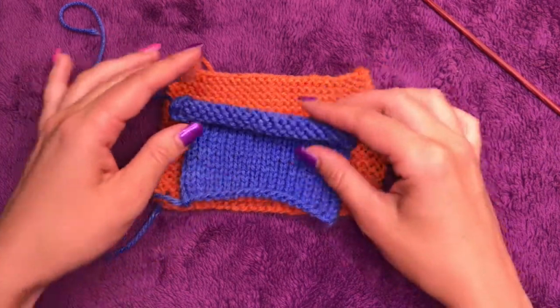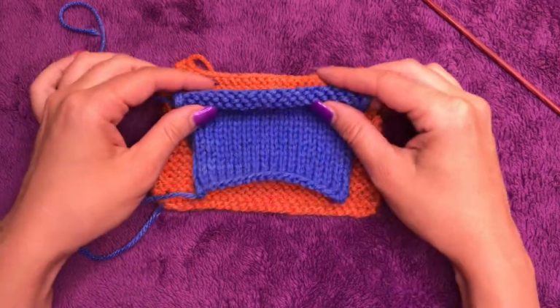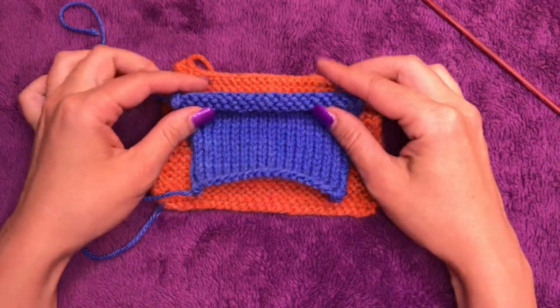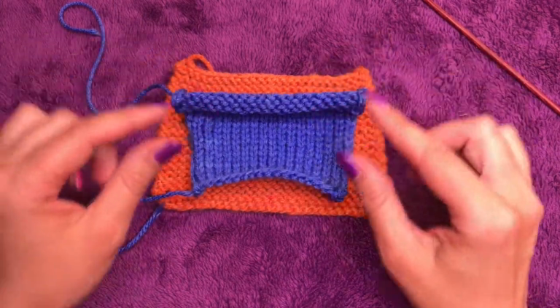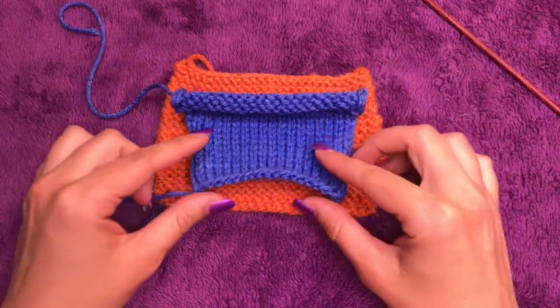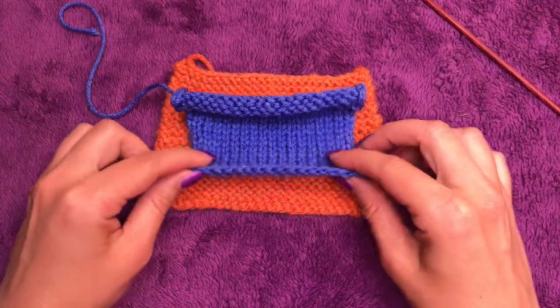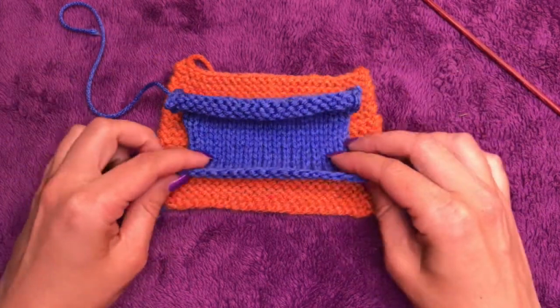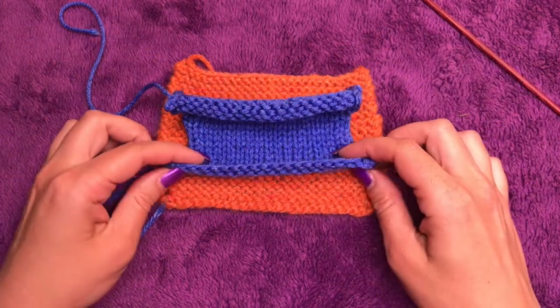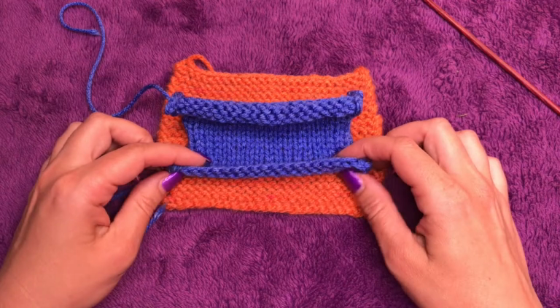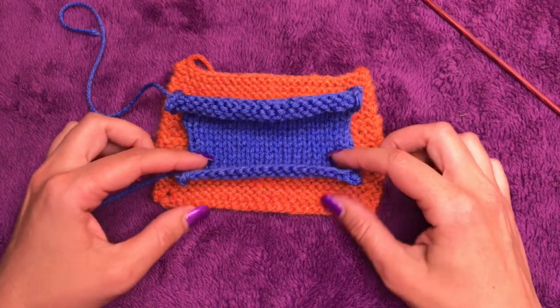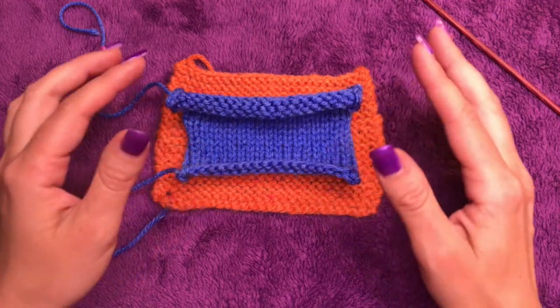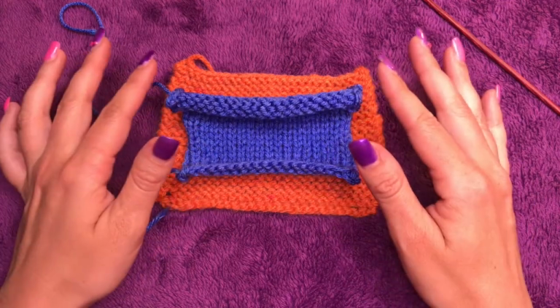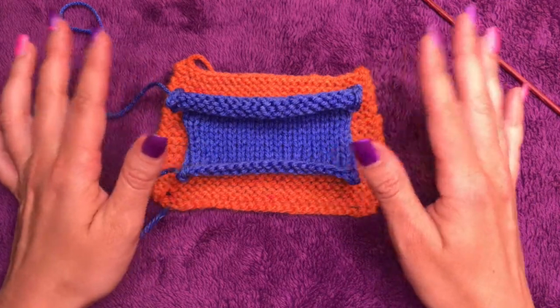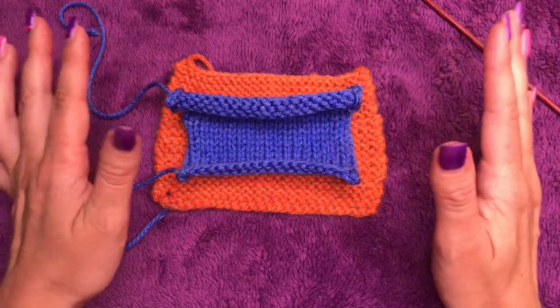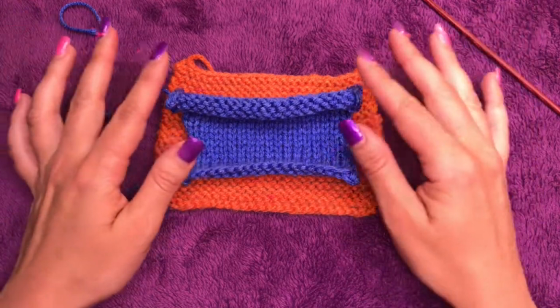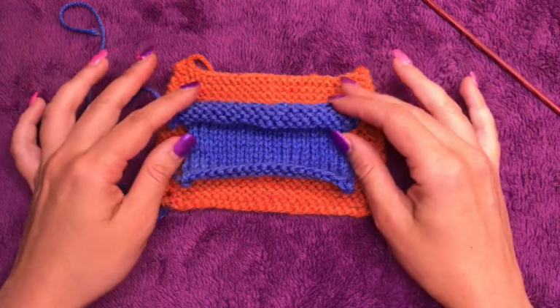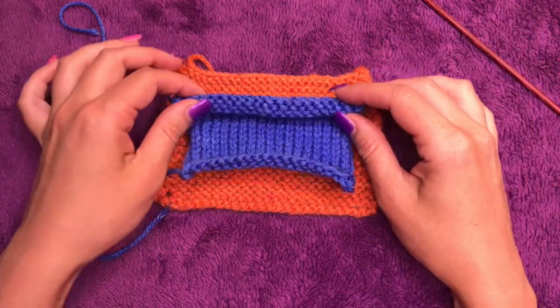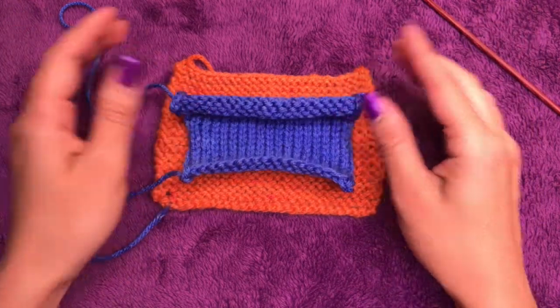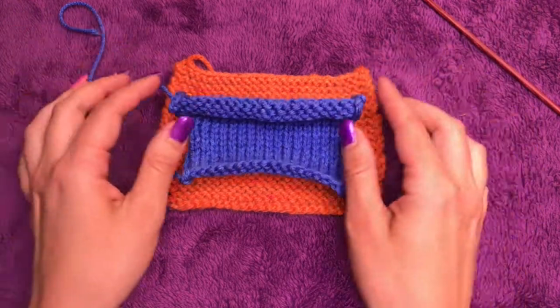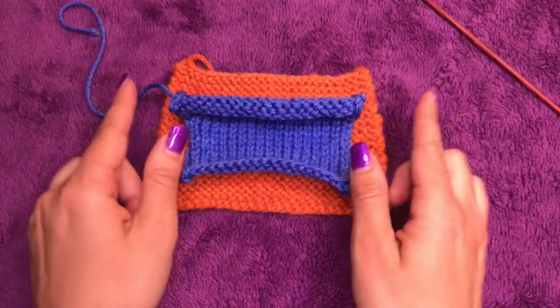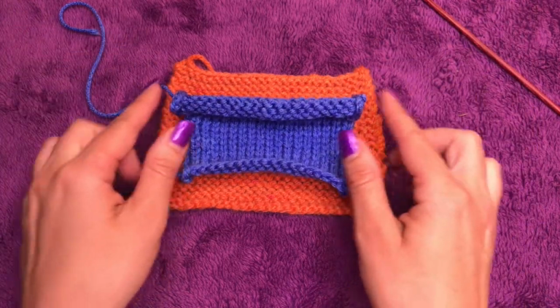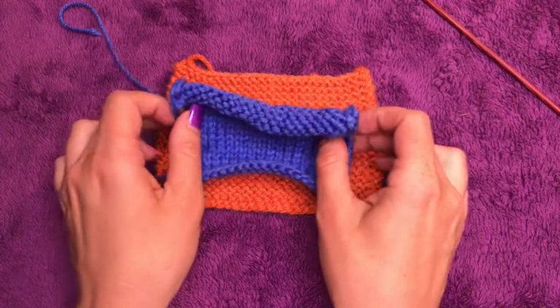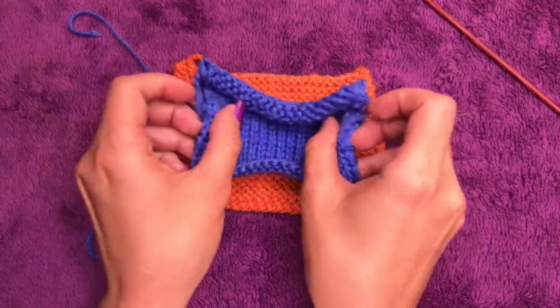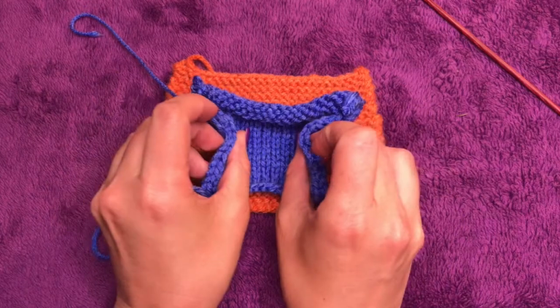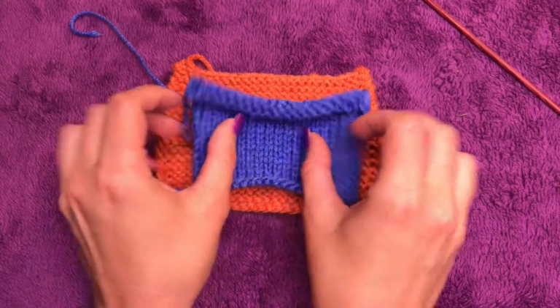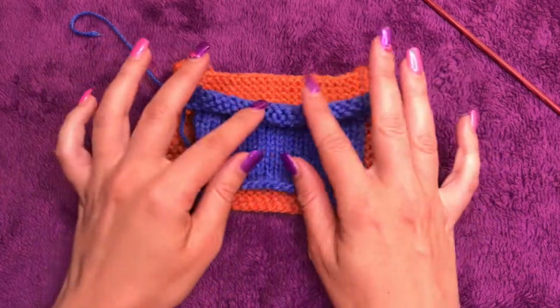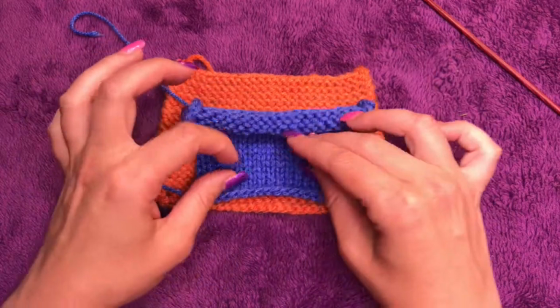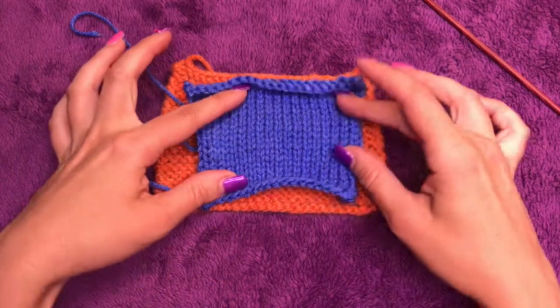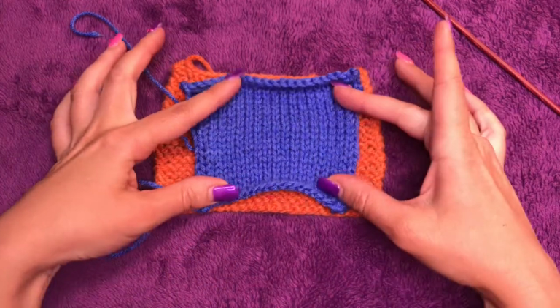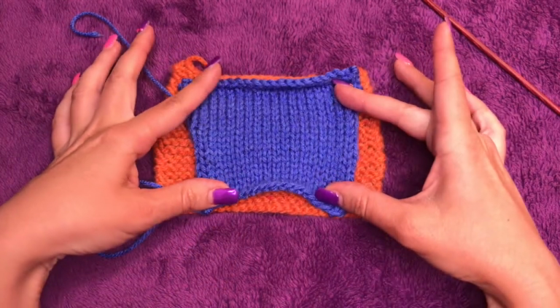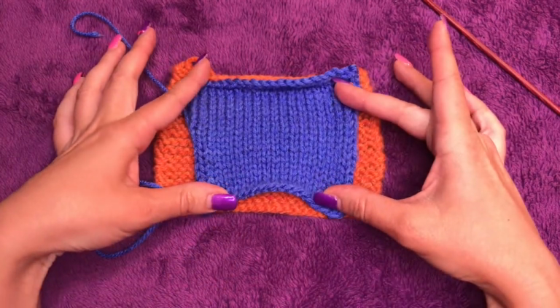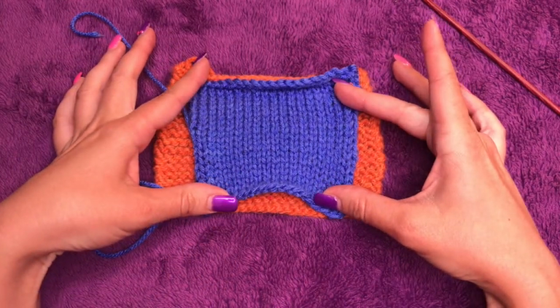Just remember that stockinette actually curls naturally. So if it looks a little bit like this and it curls or goes in like this, don't worry about it — that's just part of the stitch.